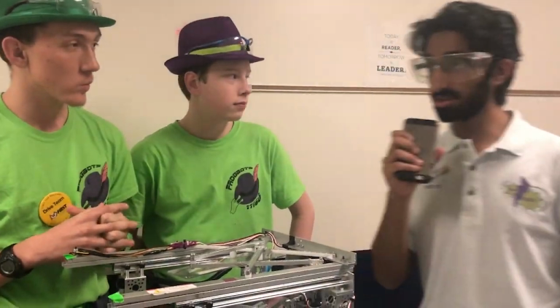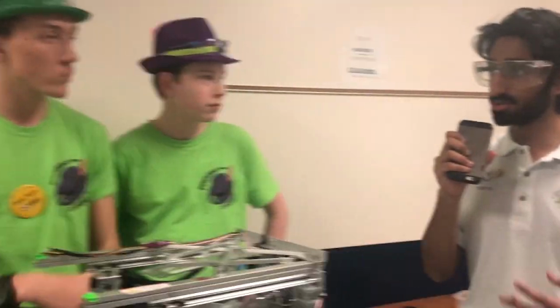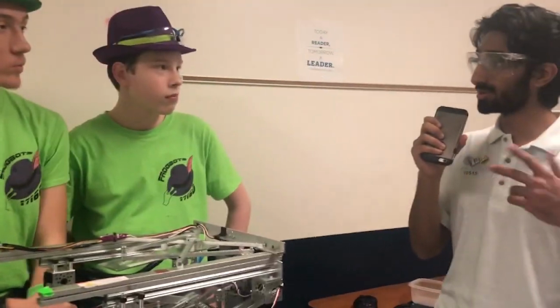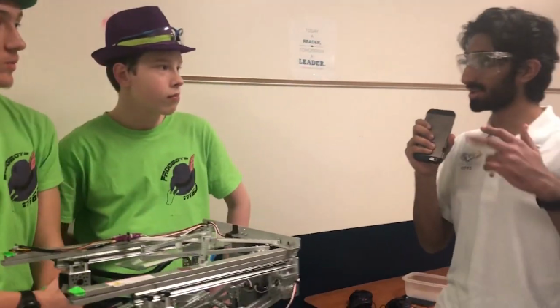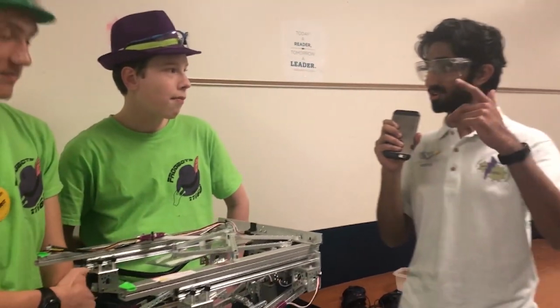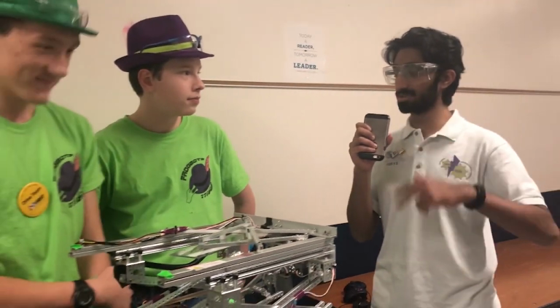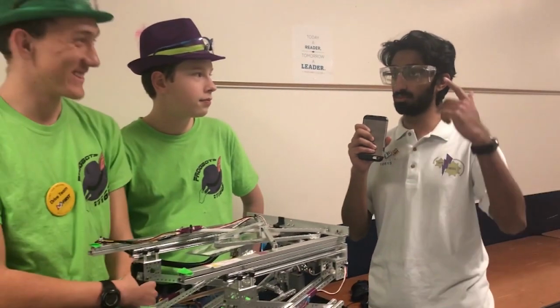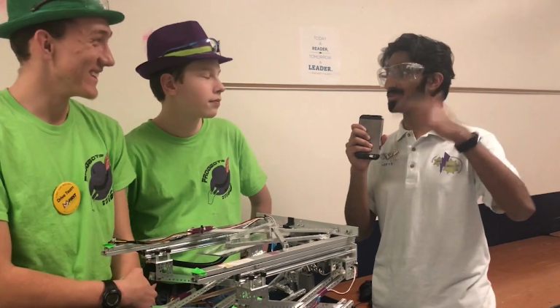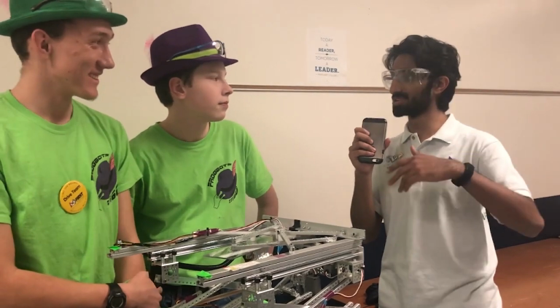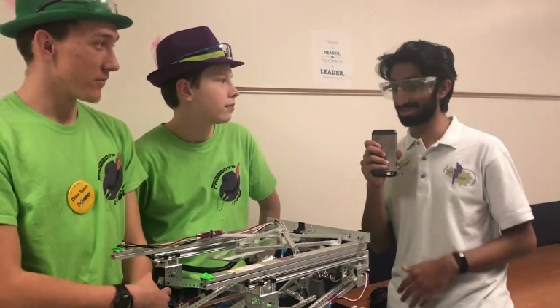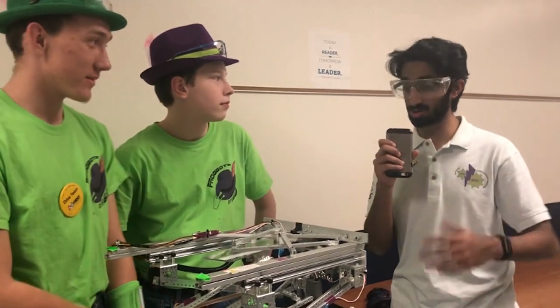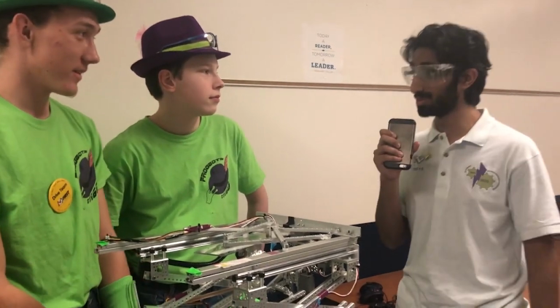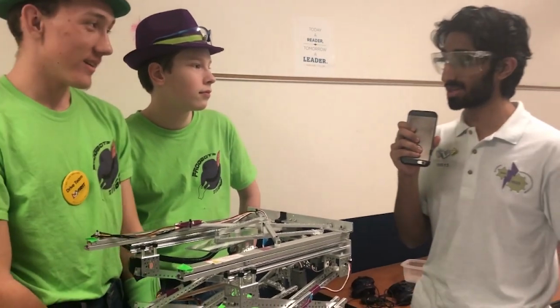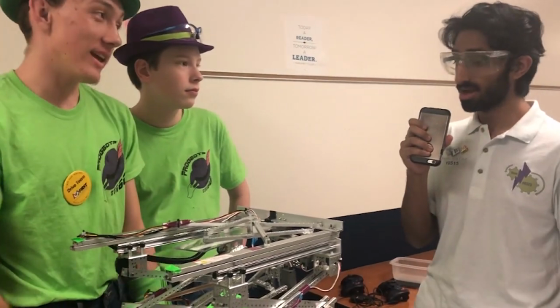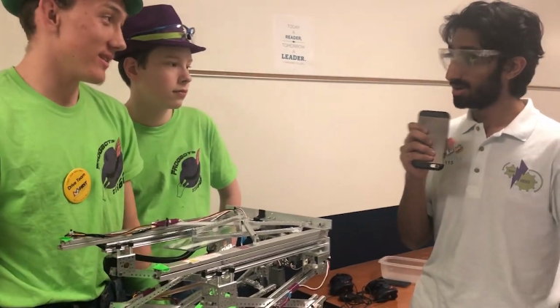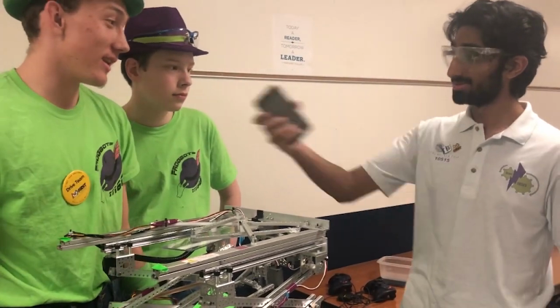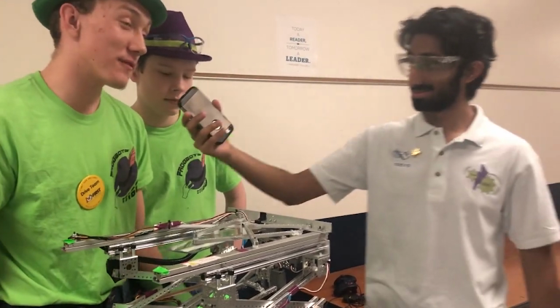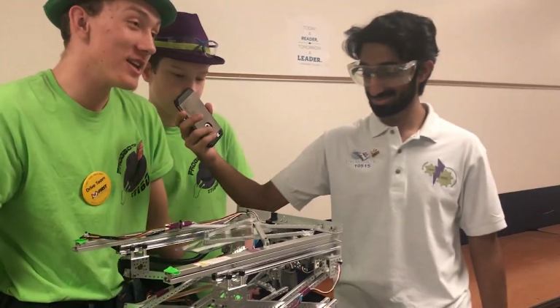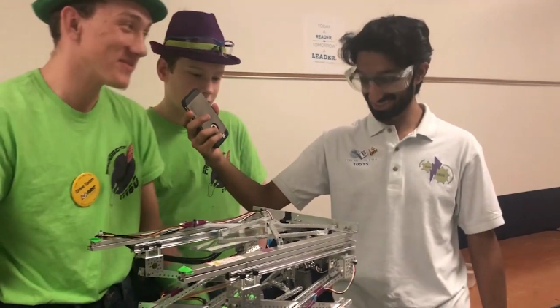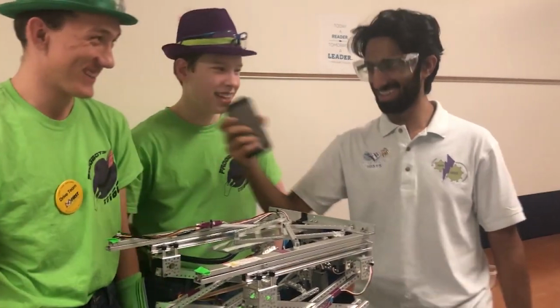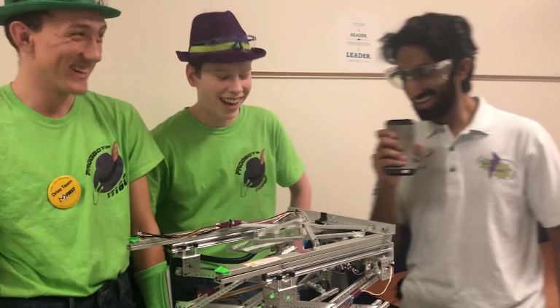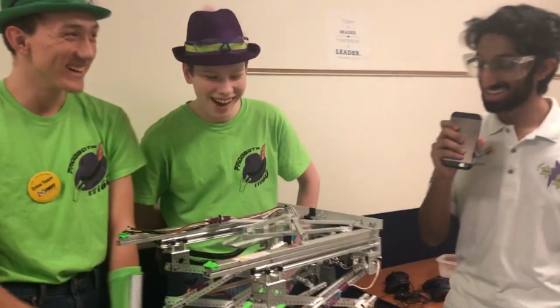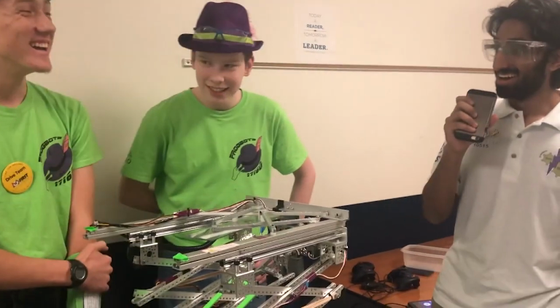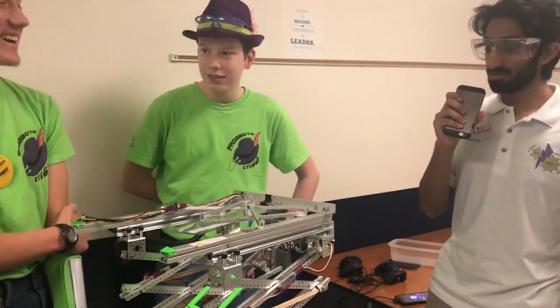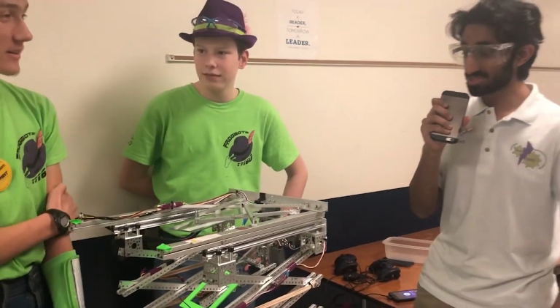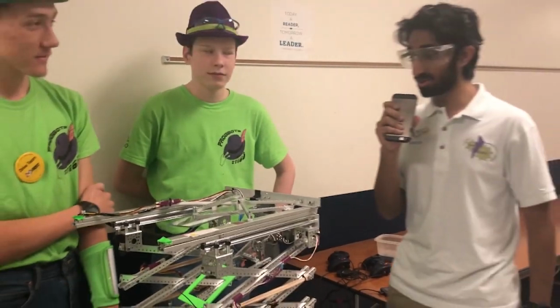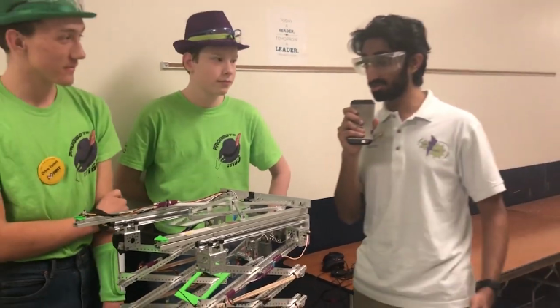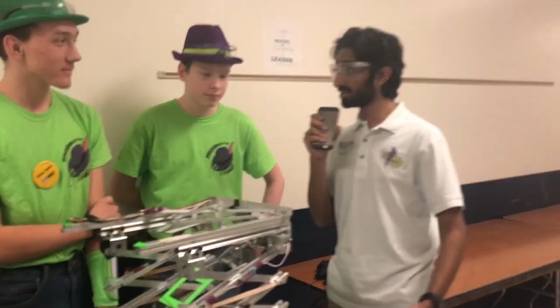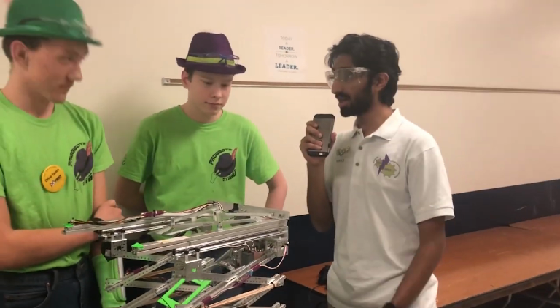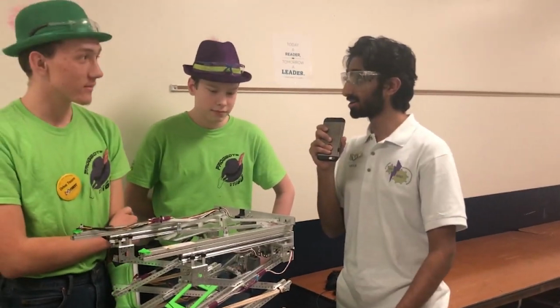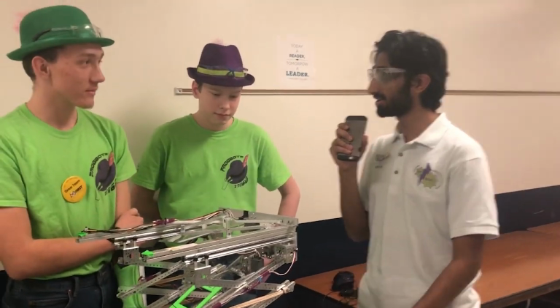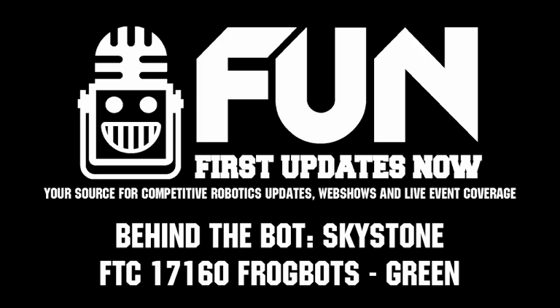I saw you two being the winning alliance captain and first pick and you guys work really, really well together. It's frog nation! Alright, thank you guys for the interview and good luck at Virginia States.